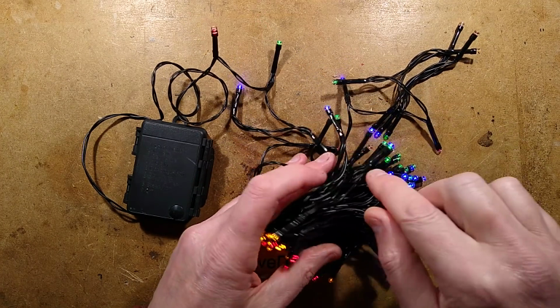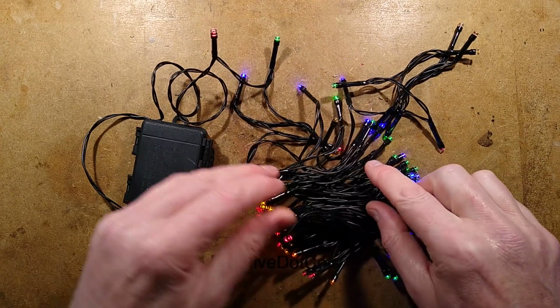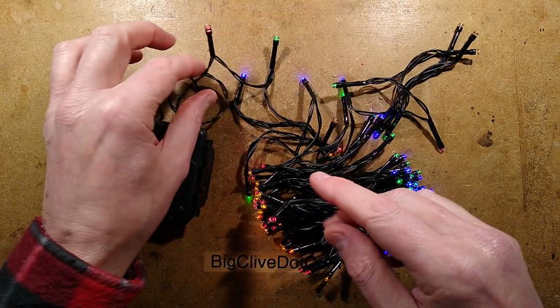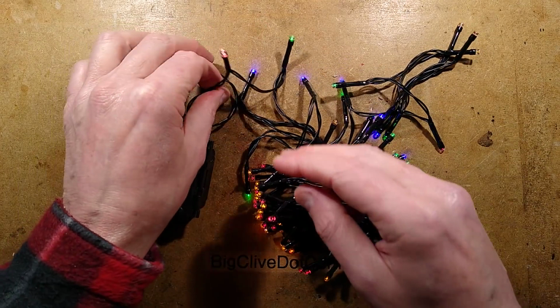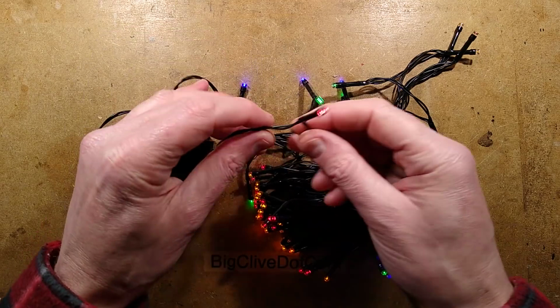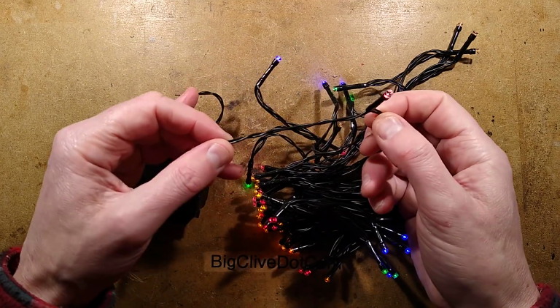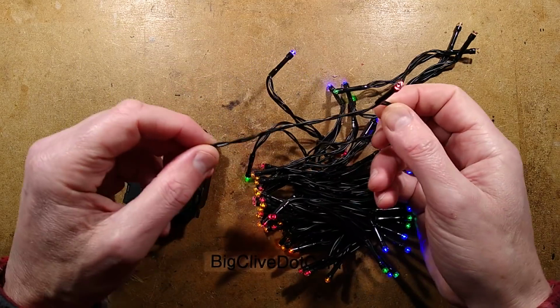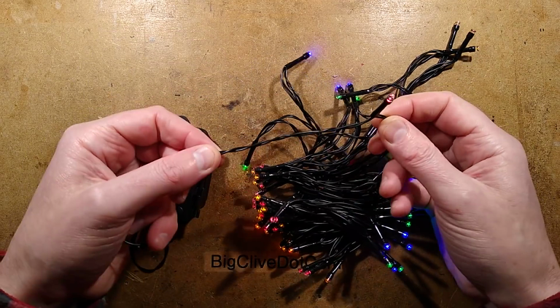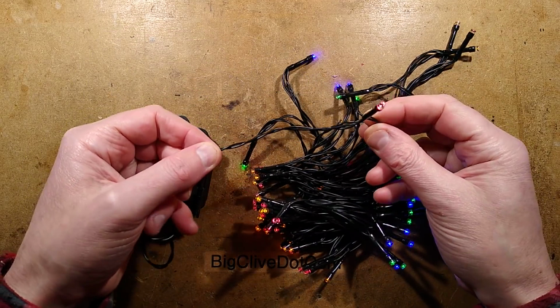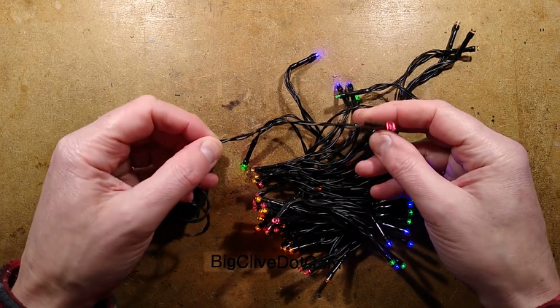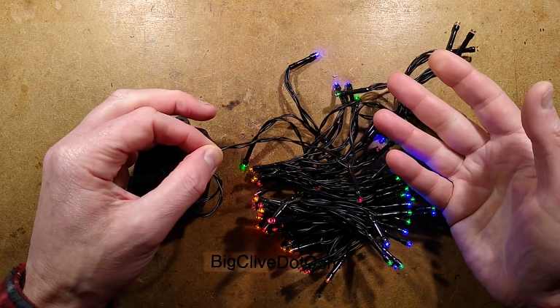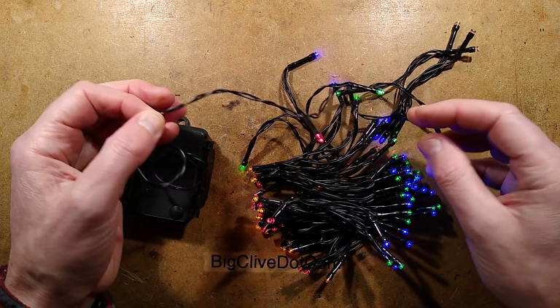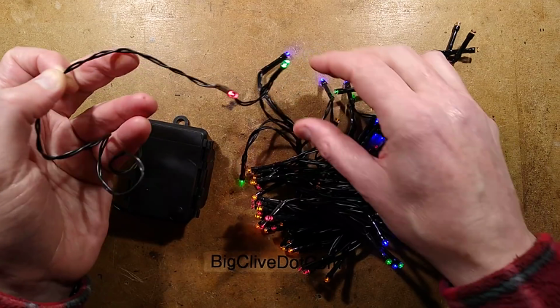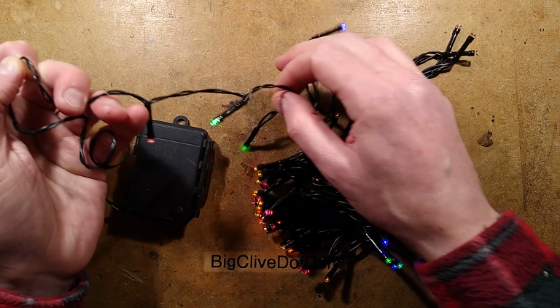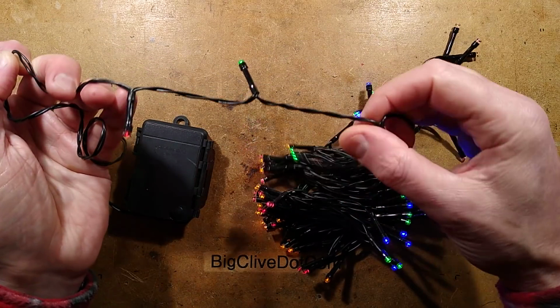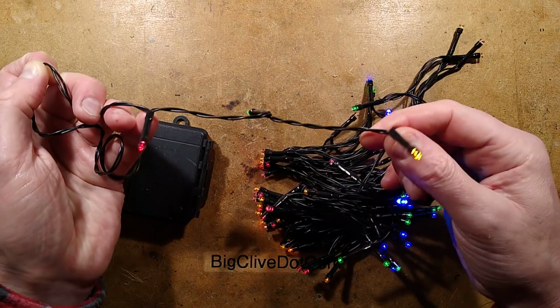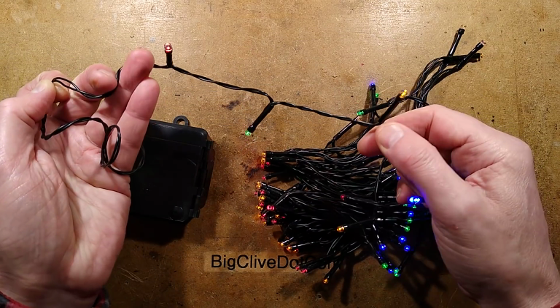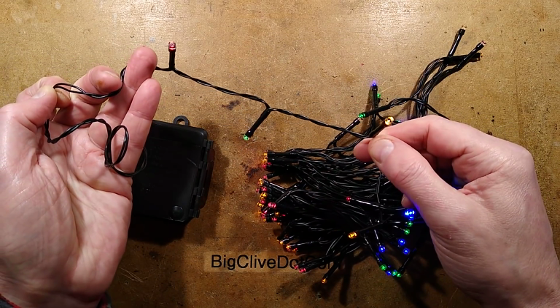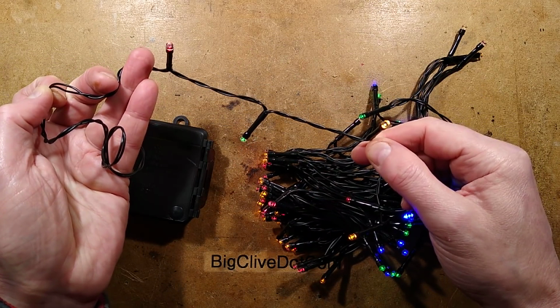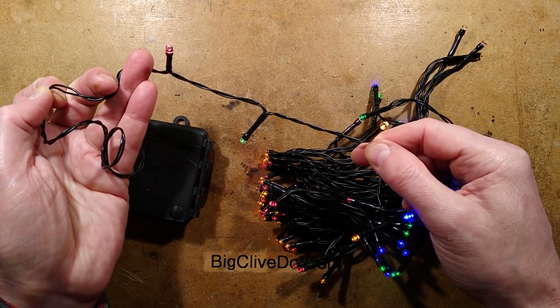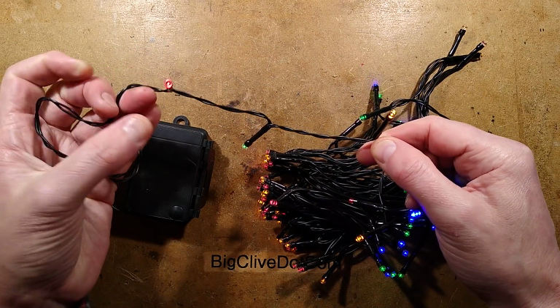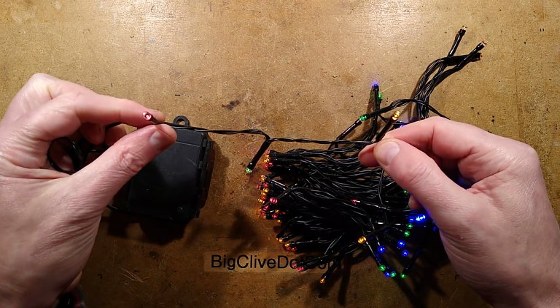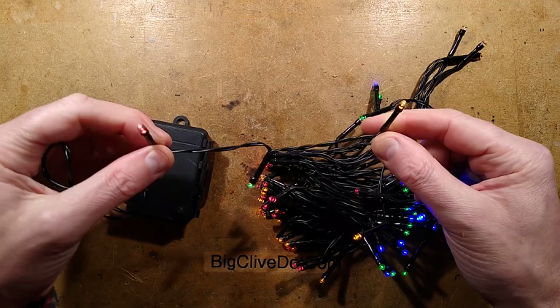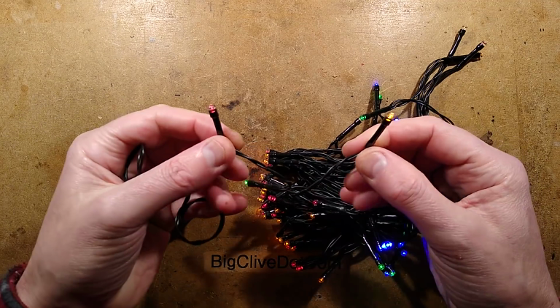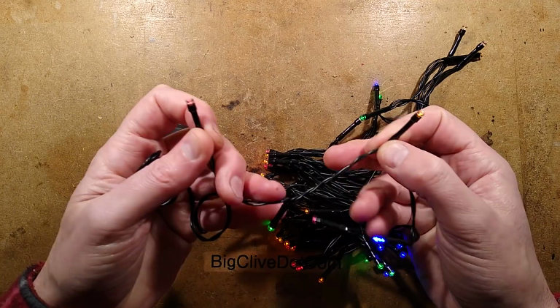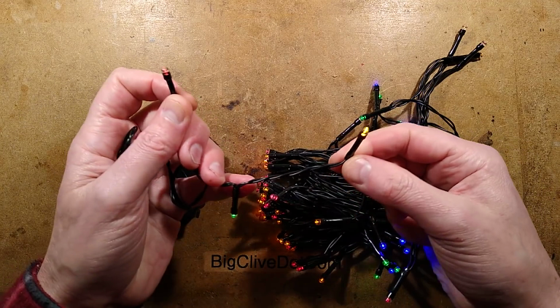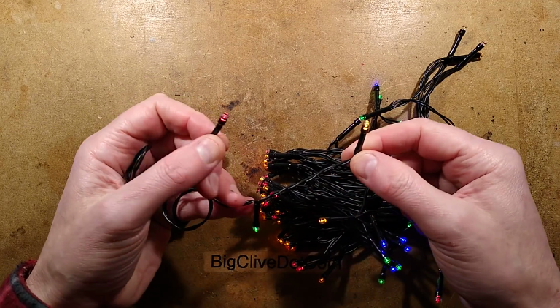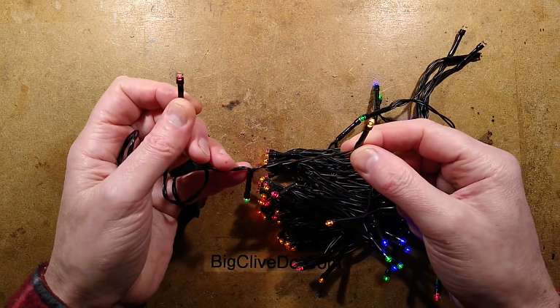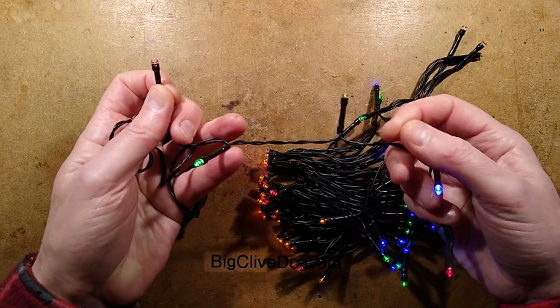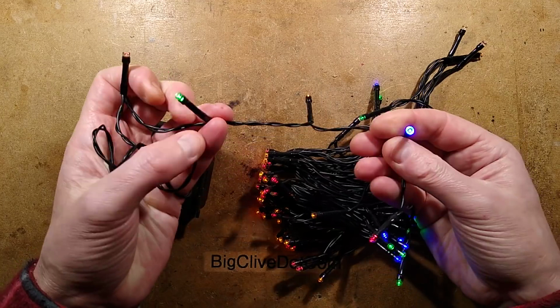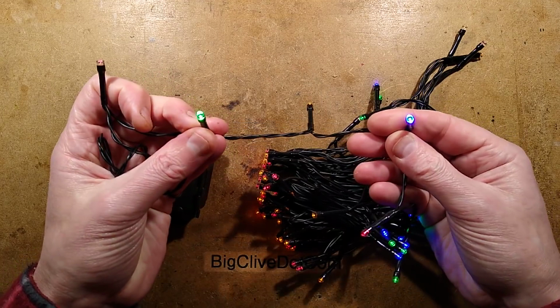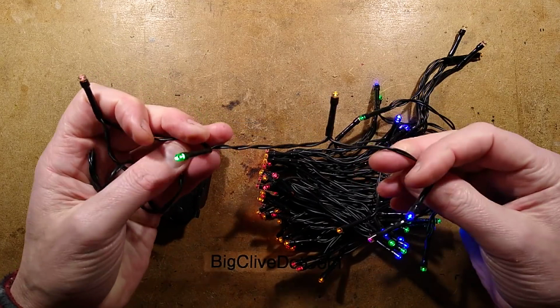This is quite annoying because otherwise it'd be really nice to use these with, say, a USB power supply. But if you do that, only every second LED will light. That could be useful — it means you could choose a string that's either just red and yellow, or just green and blue.